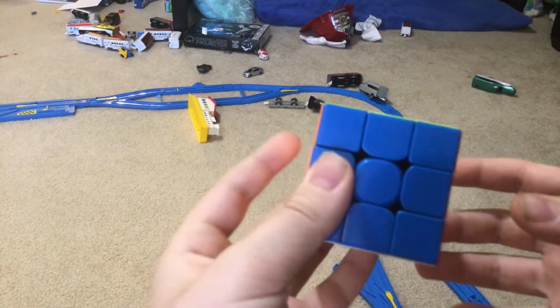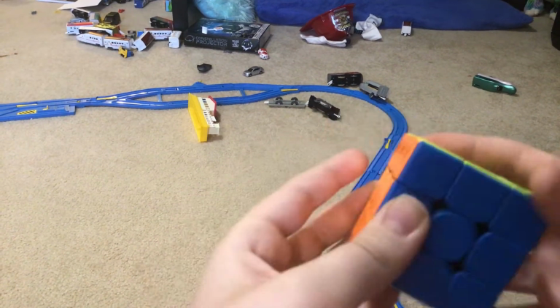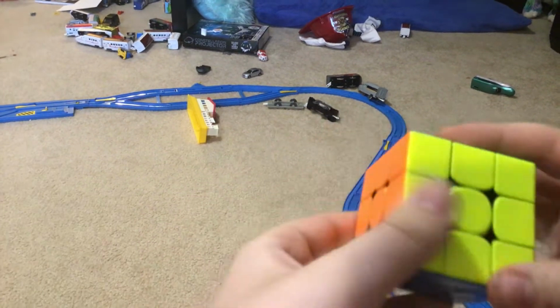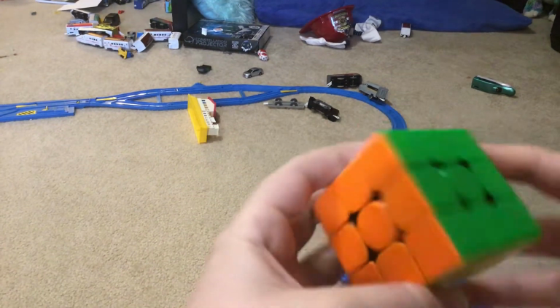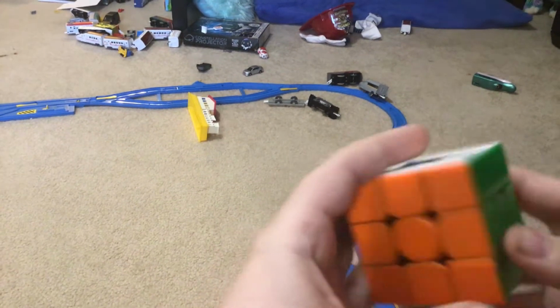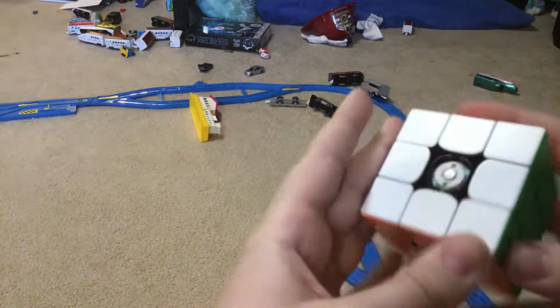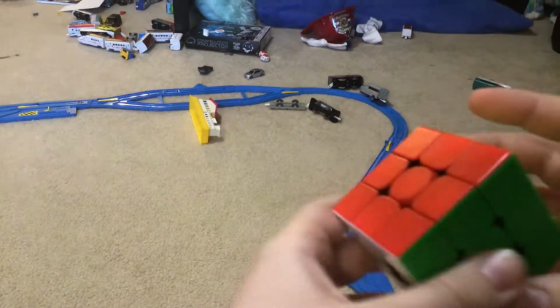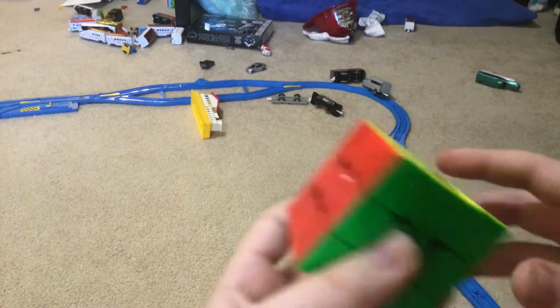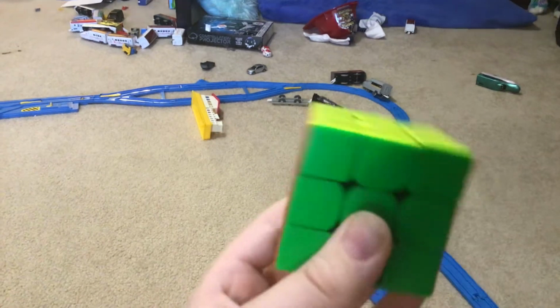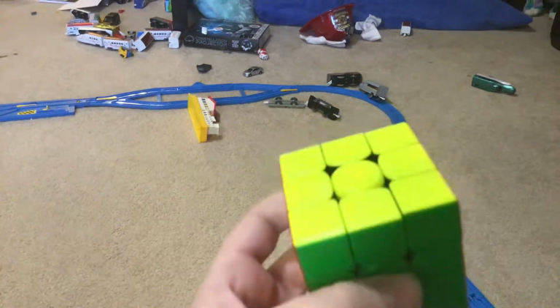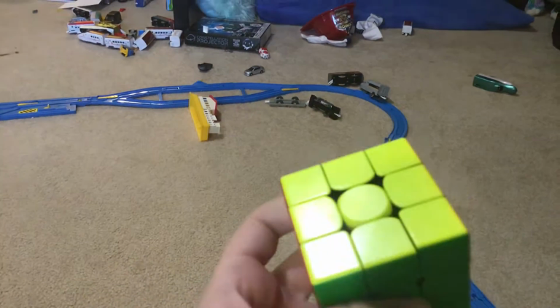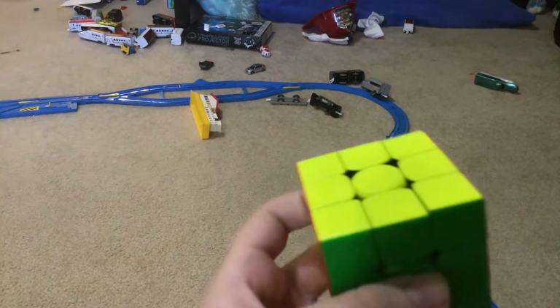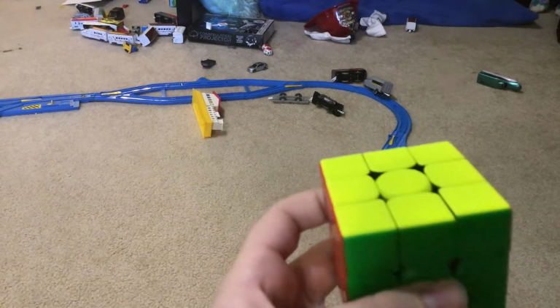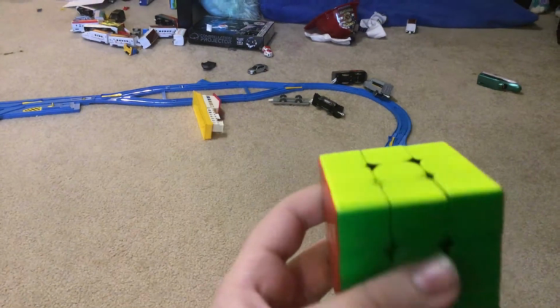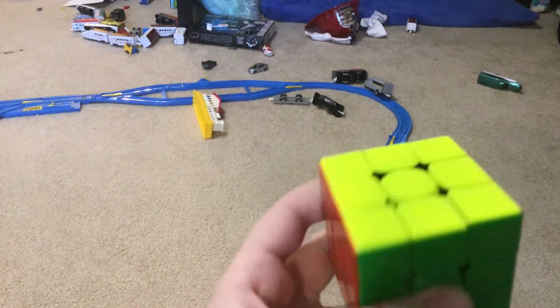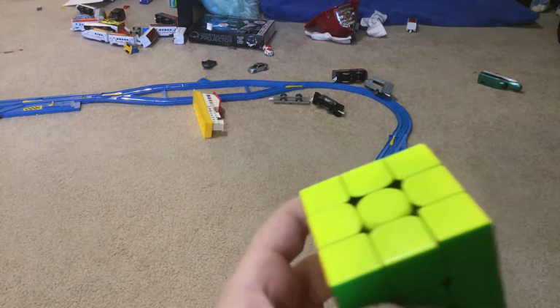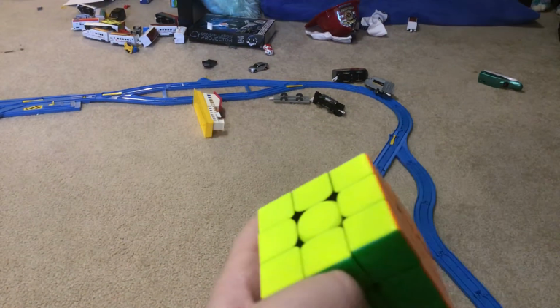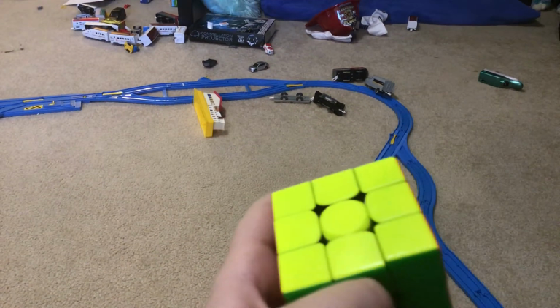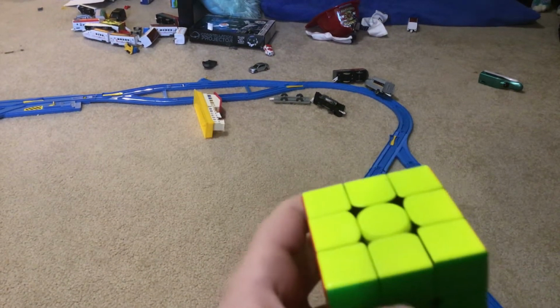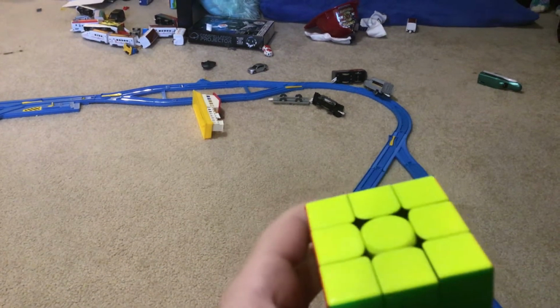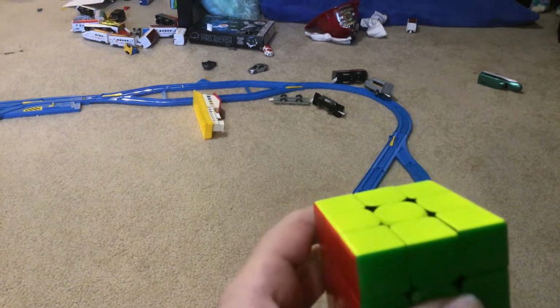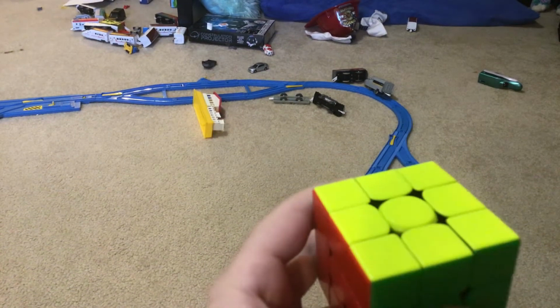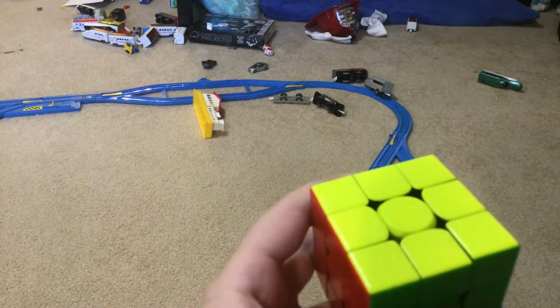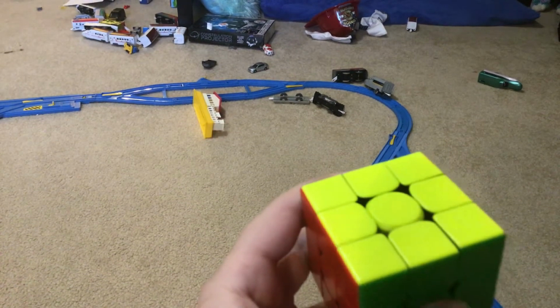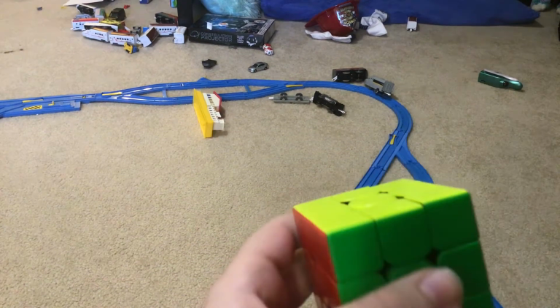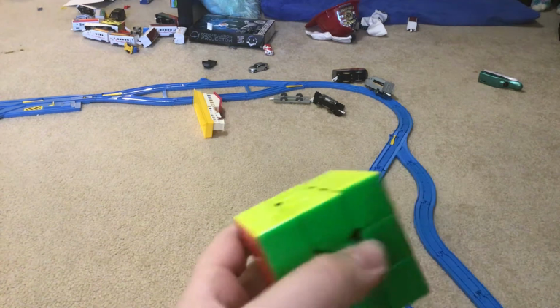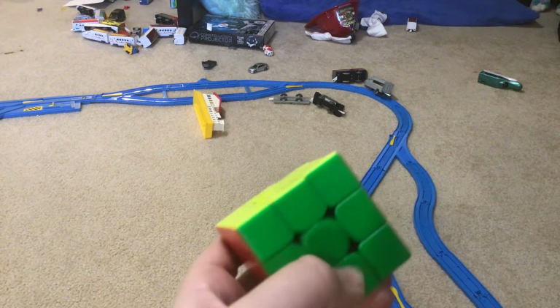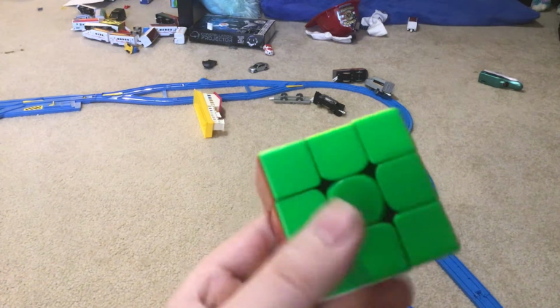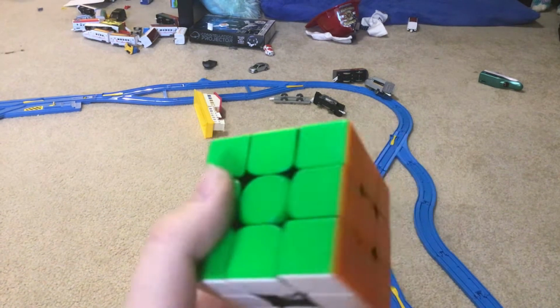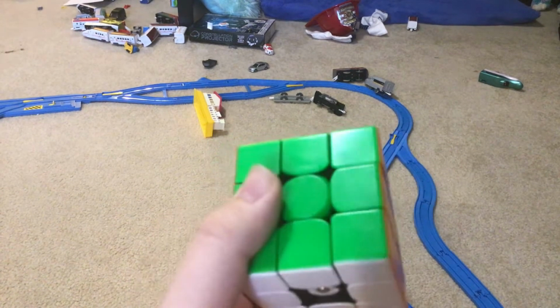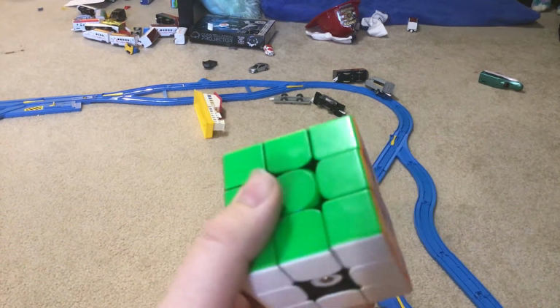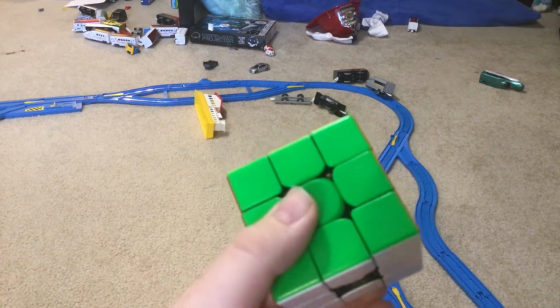And that is a Z-Perm. I hope you guys enjoyed and I will maybe be giving you some more tips on Rubik's Cubes. See you later.